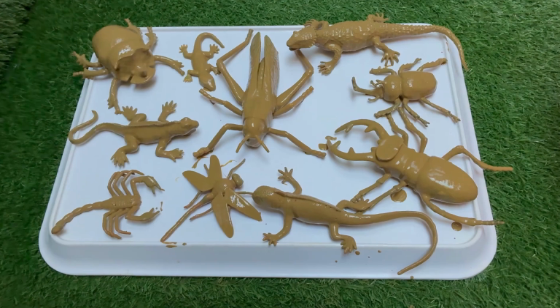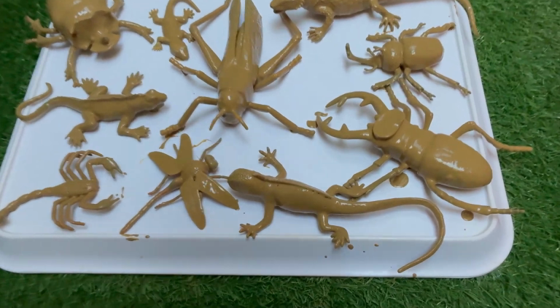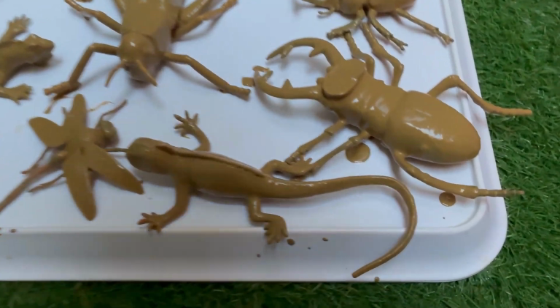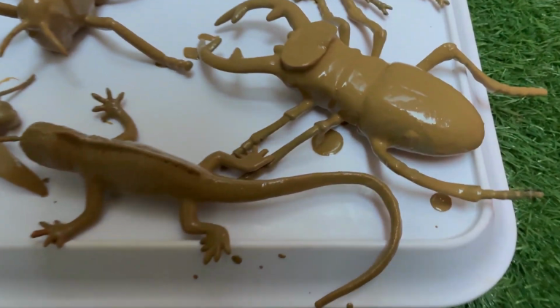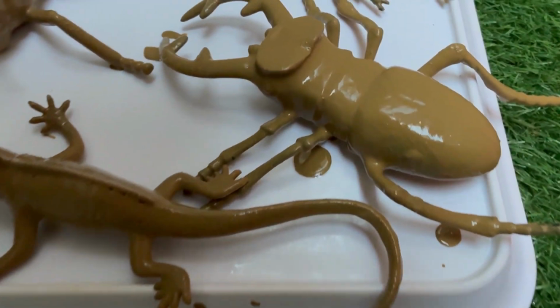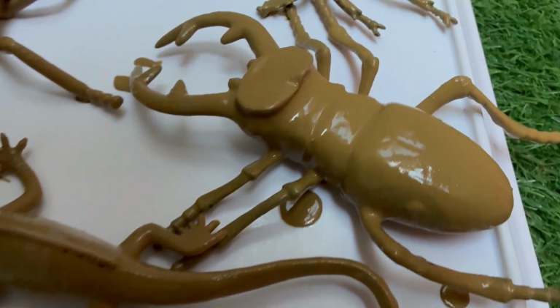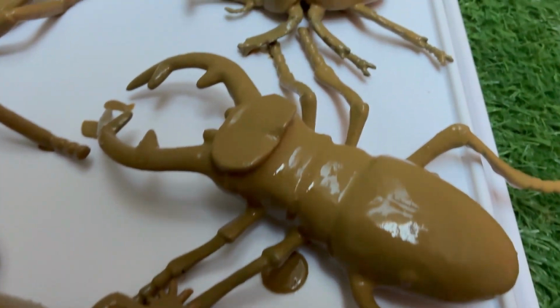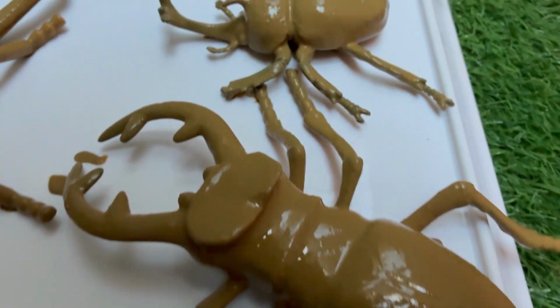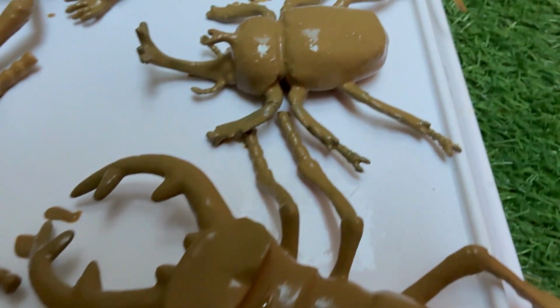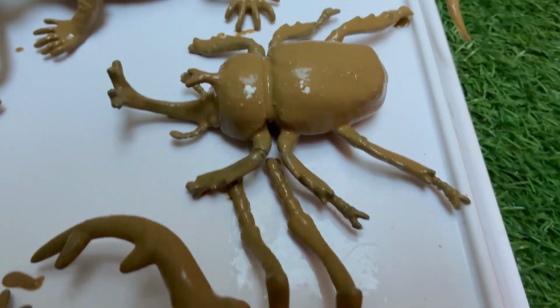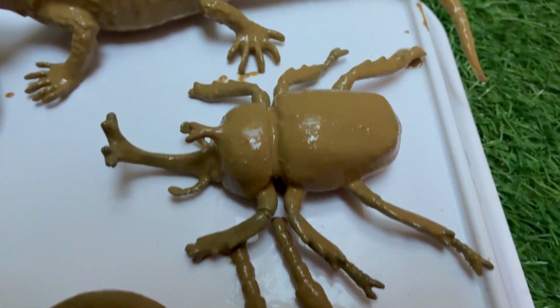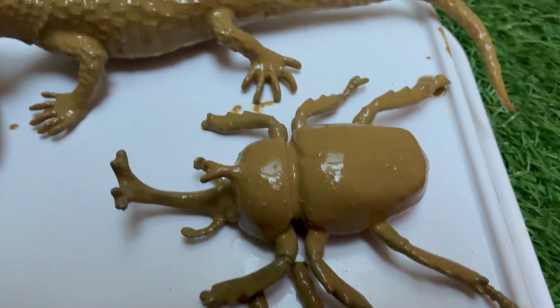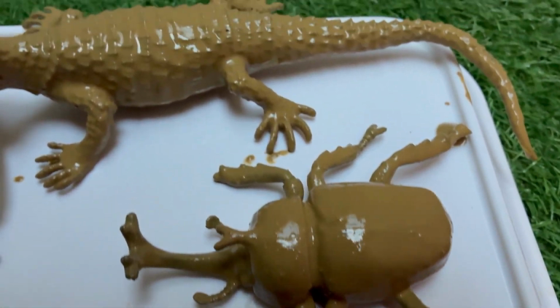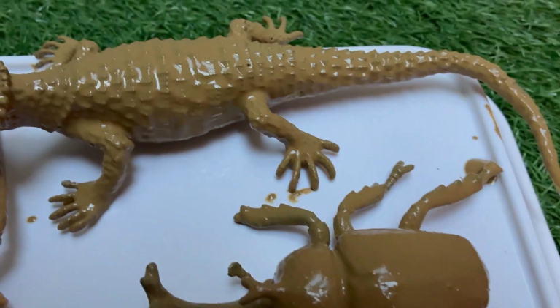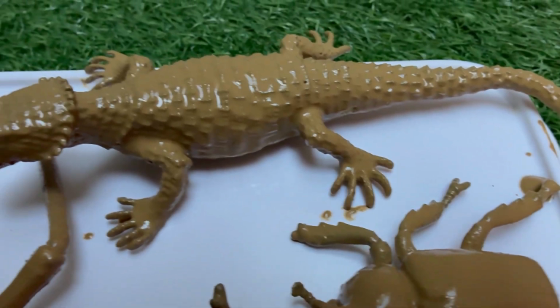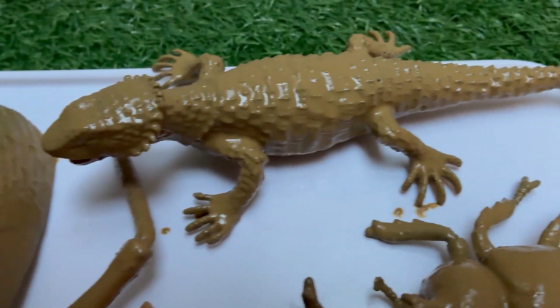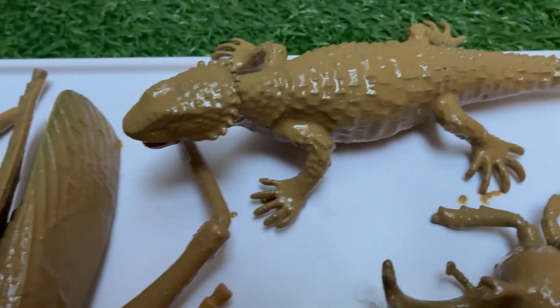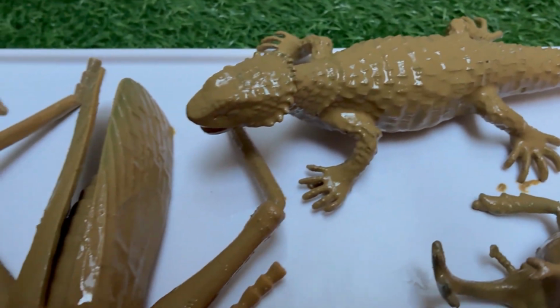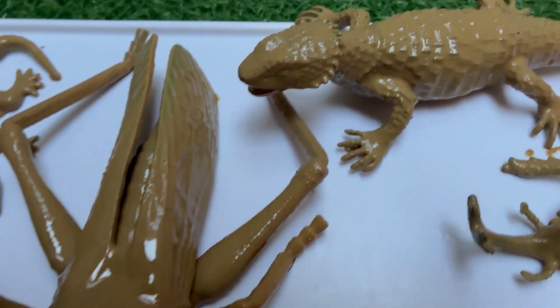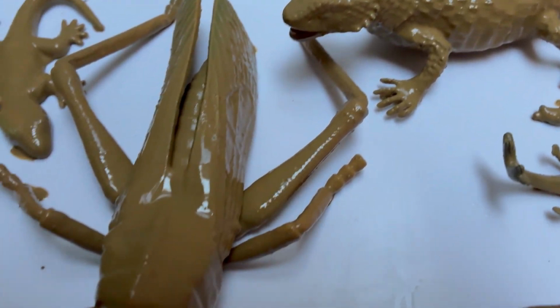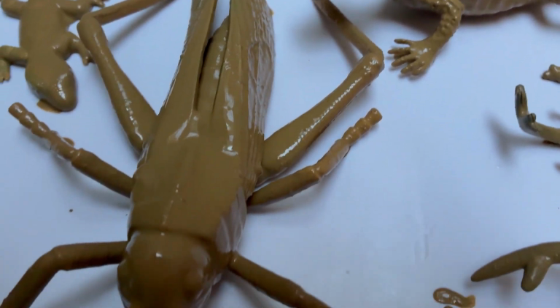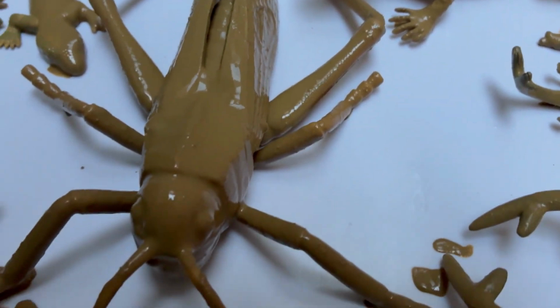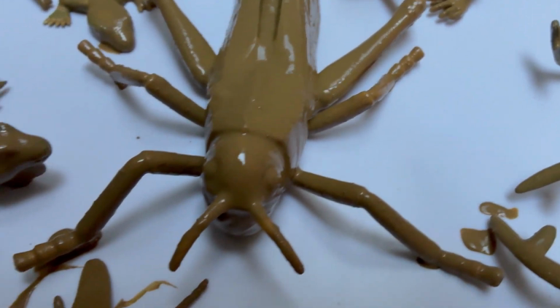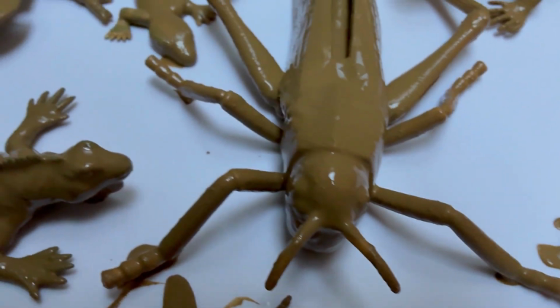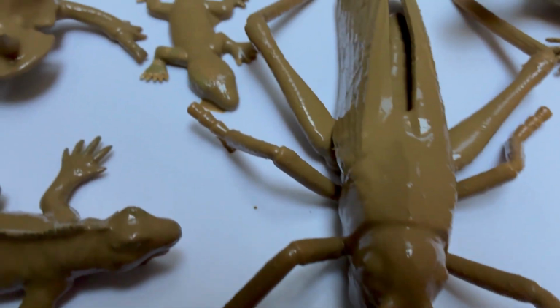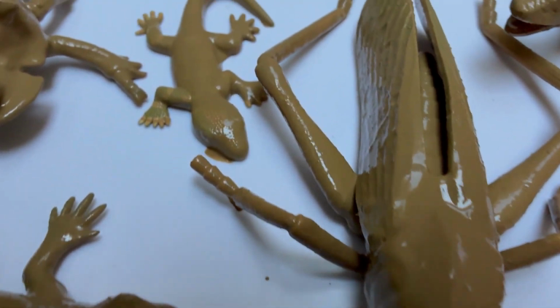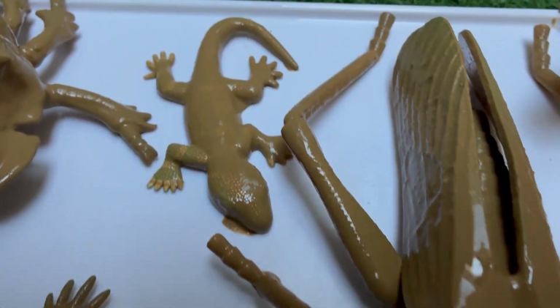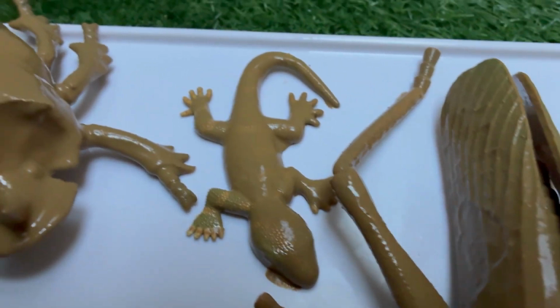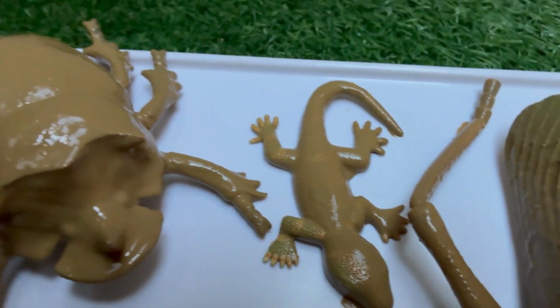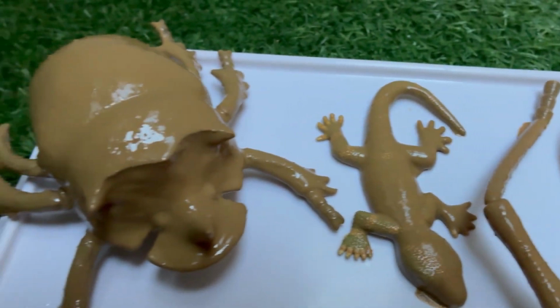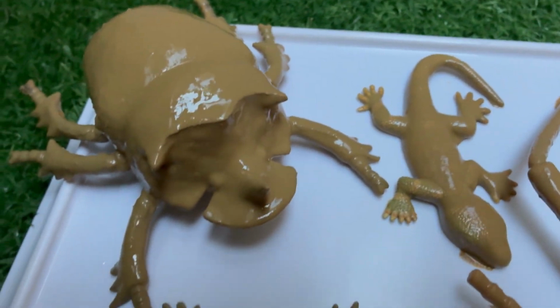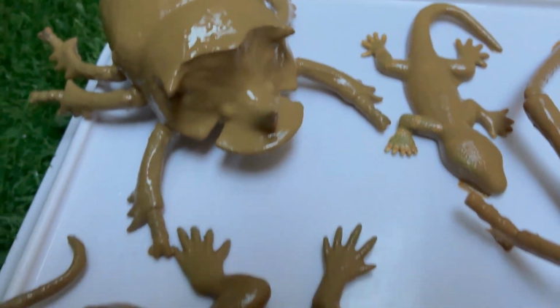Embark on a thrilling, muddy grasshopper adventure, where curious young explorers get their hands dirty and their minds buzzing with excitement. This isn't just a play session — it's a fun-filled expedition into the miniature world of backyard heroes.